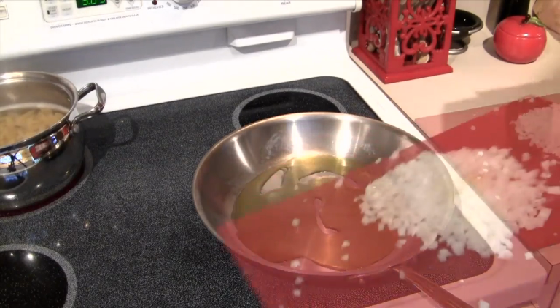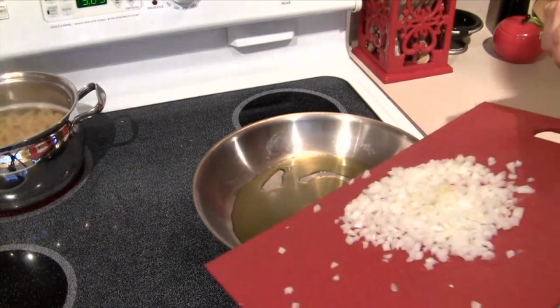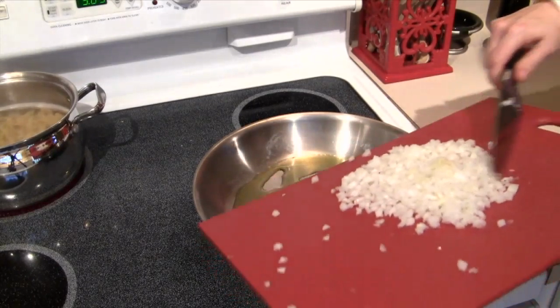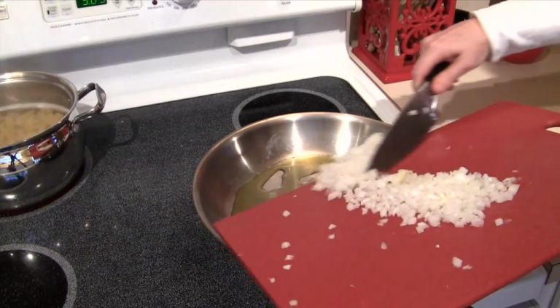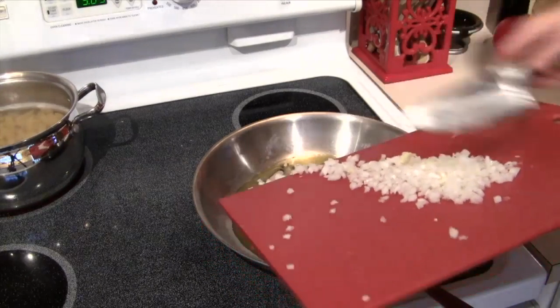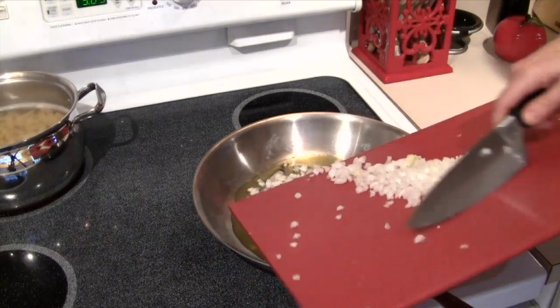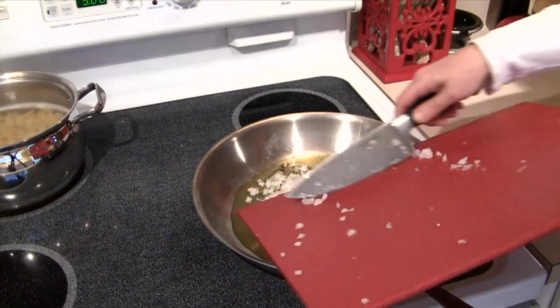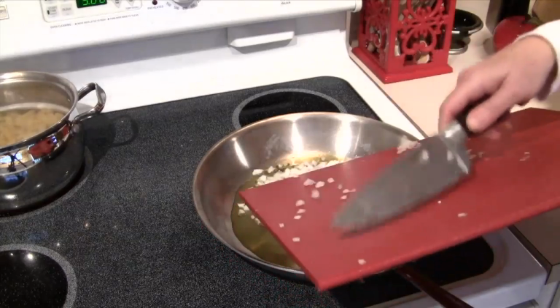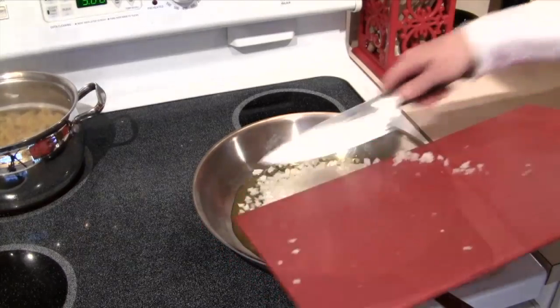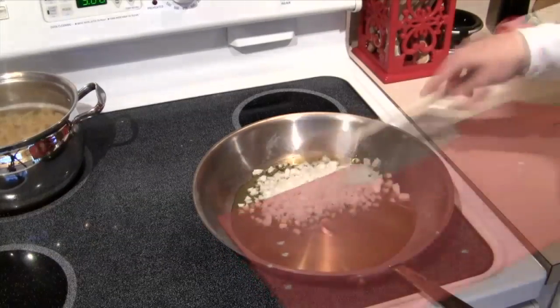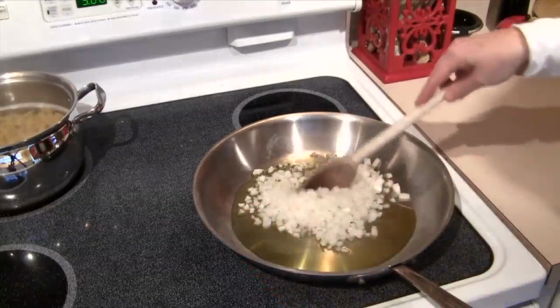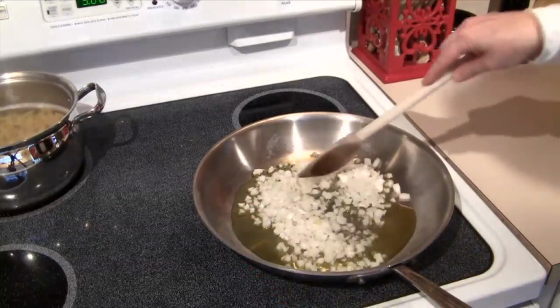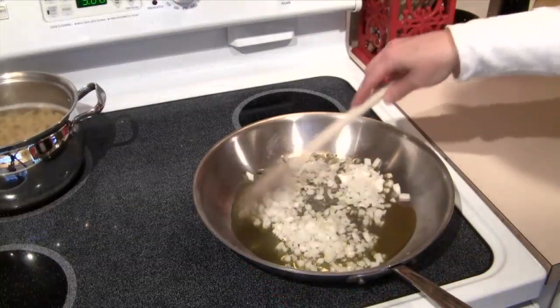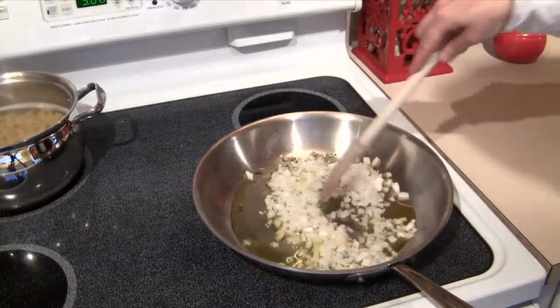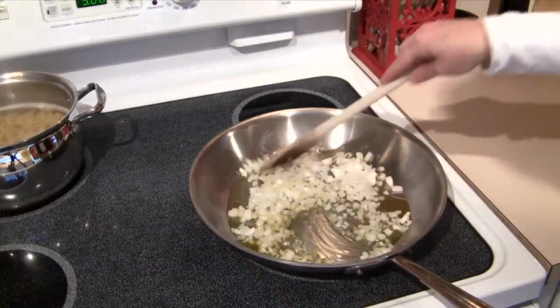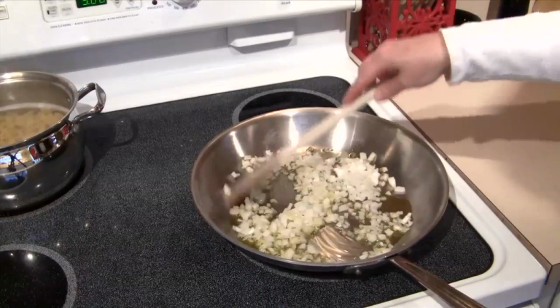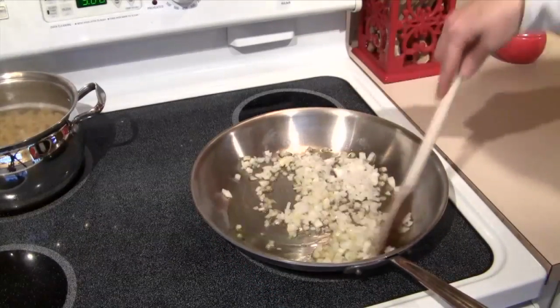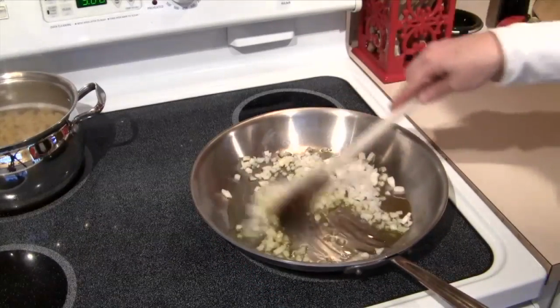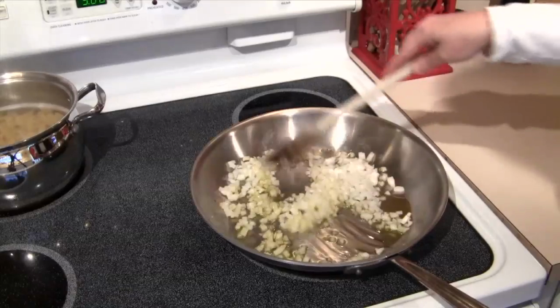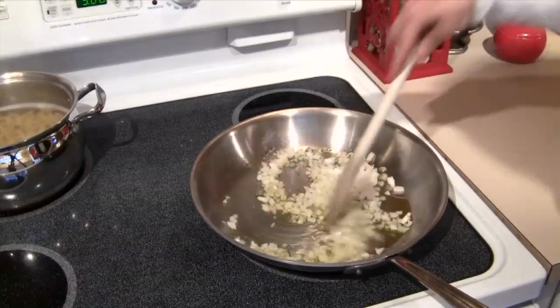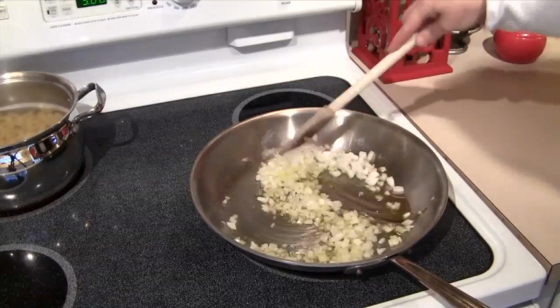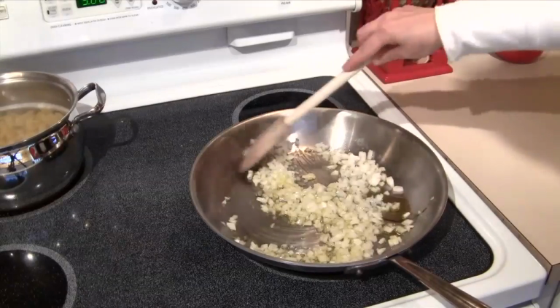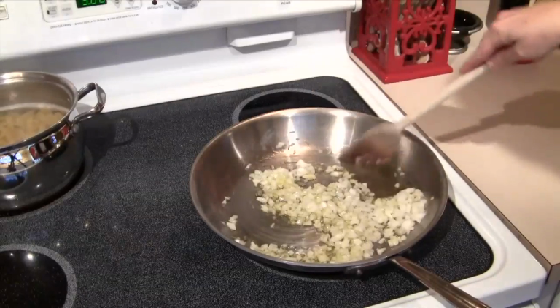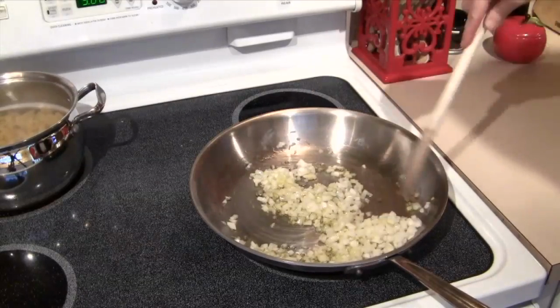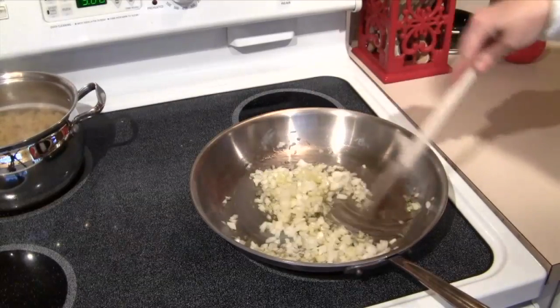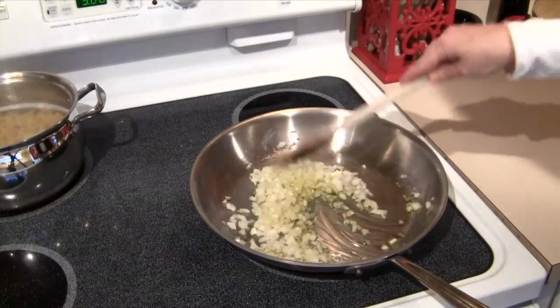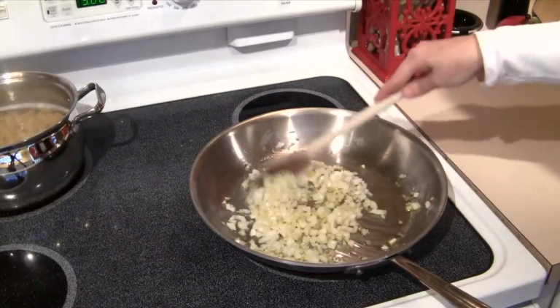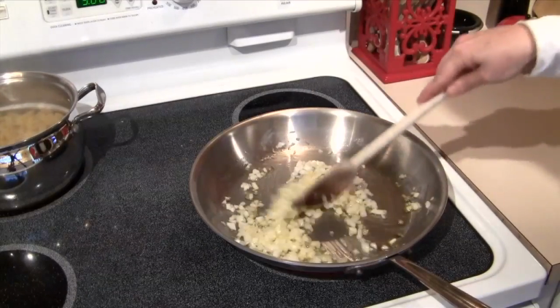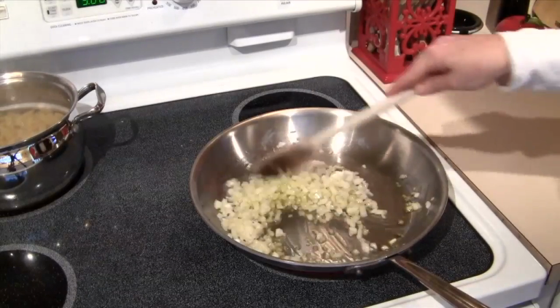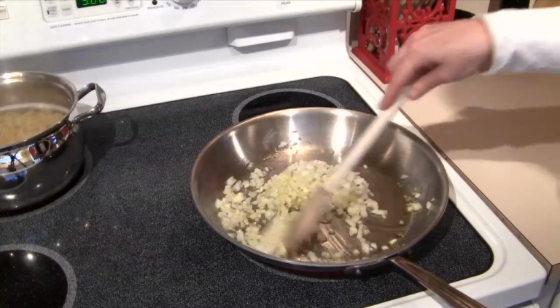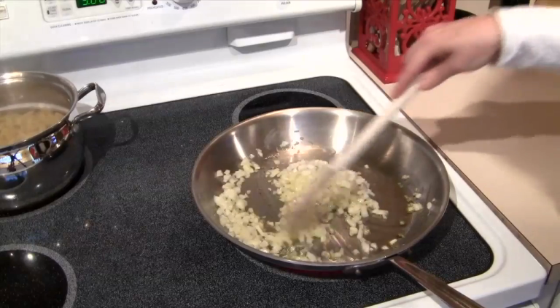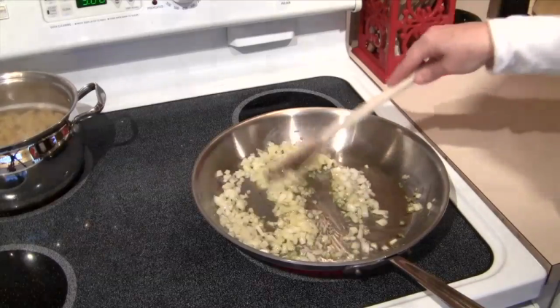And then I'm going to add my onion and my garlic. I'm going to let this cook on a very slow heat for about five minutes. I really don't want the onion to brown — I just want it to soften.